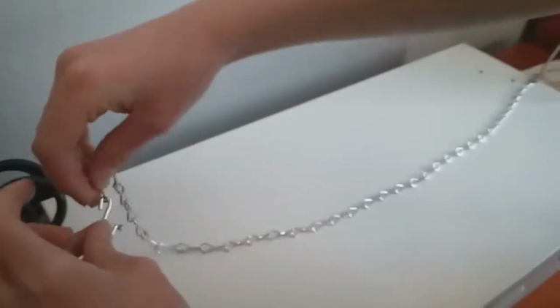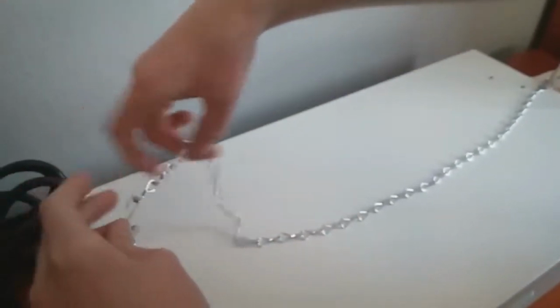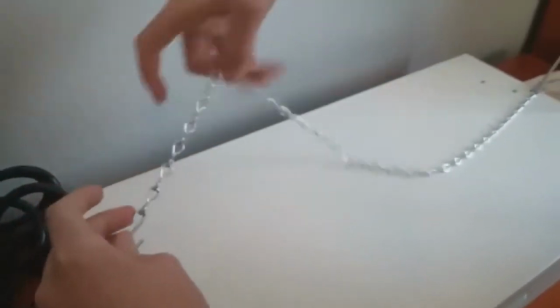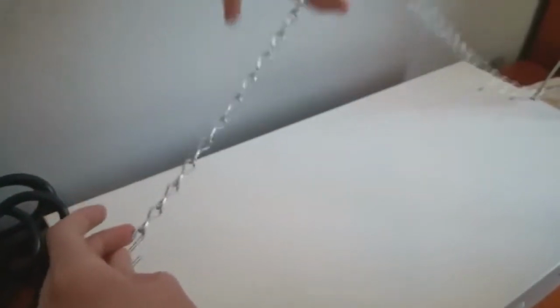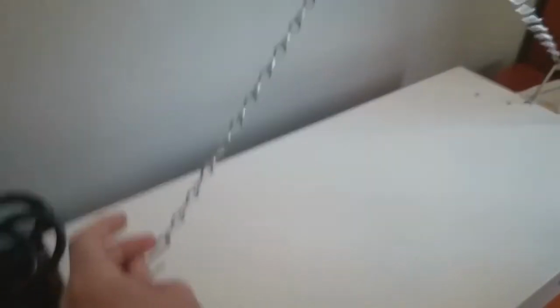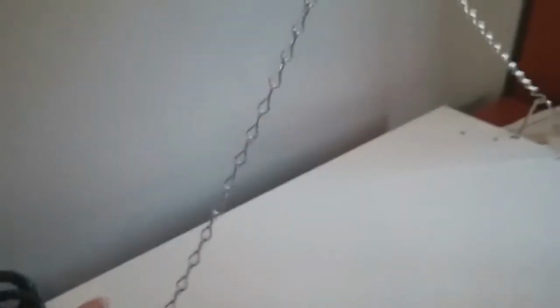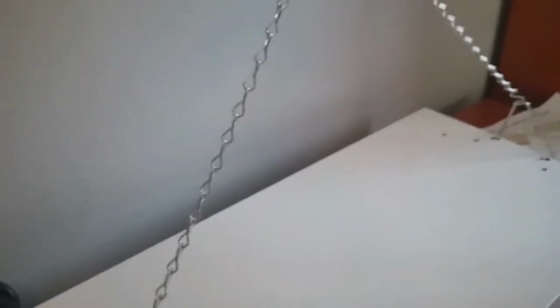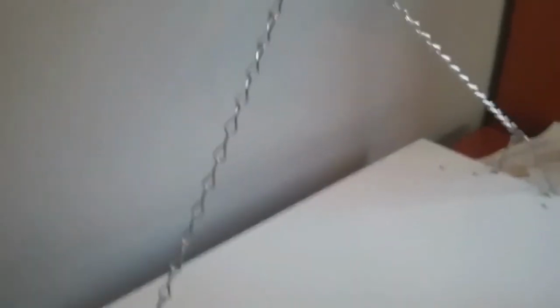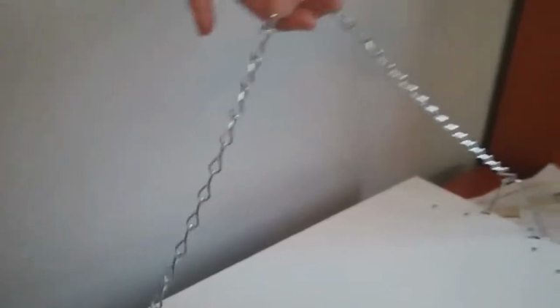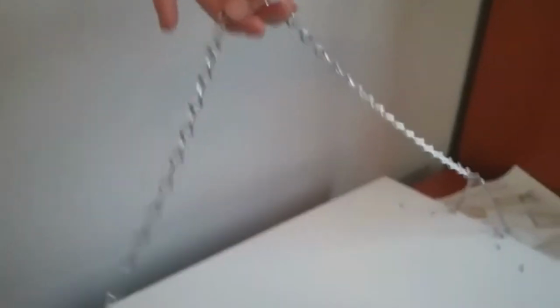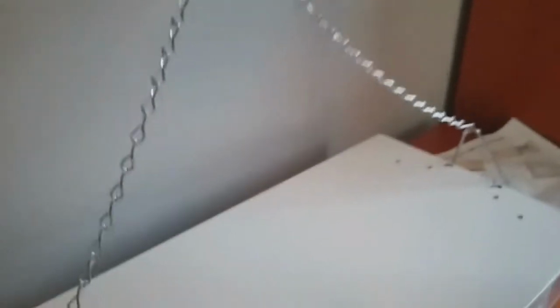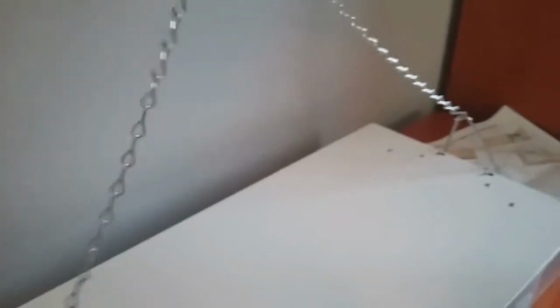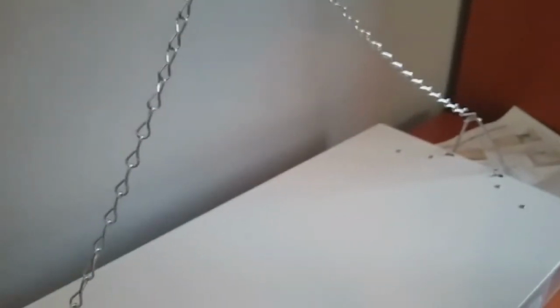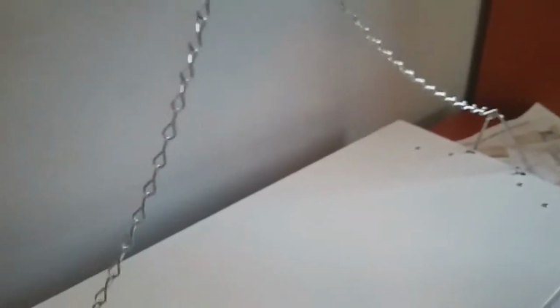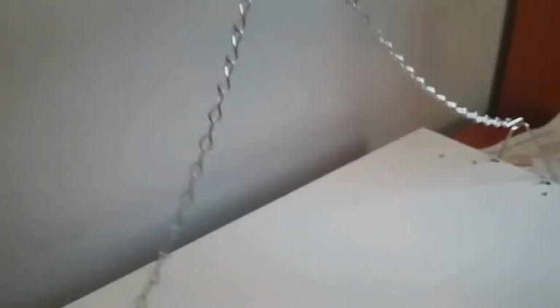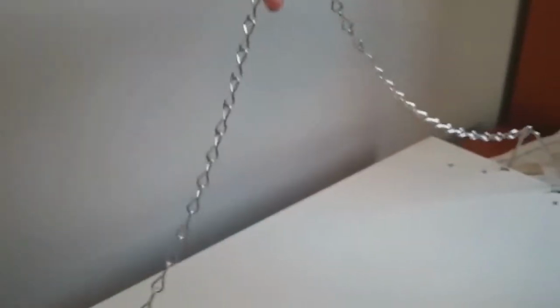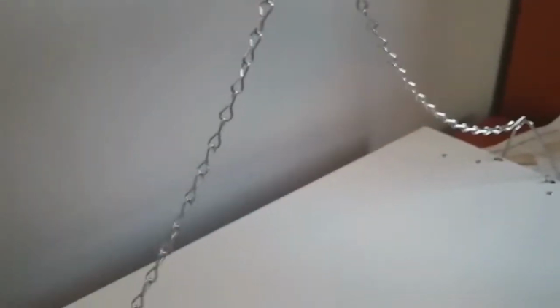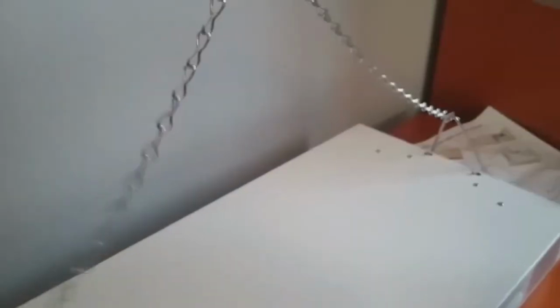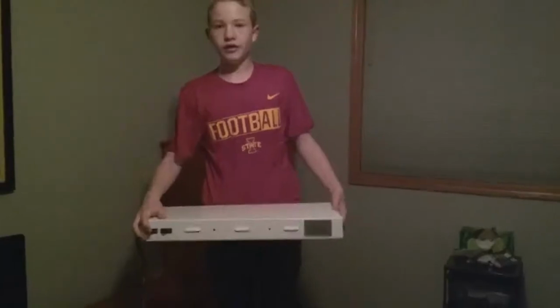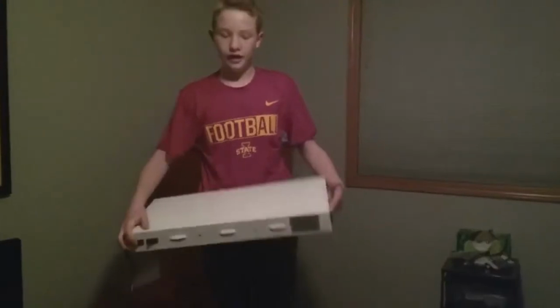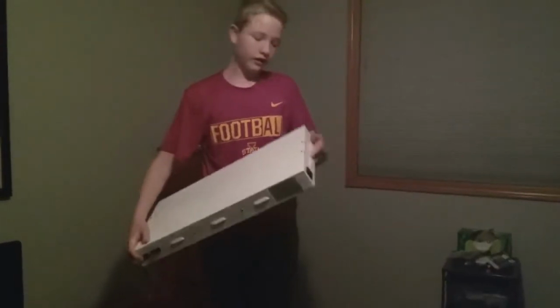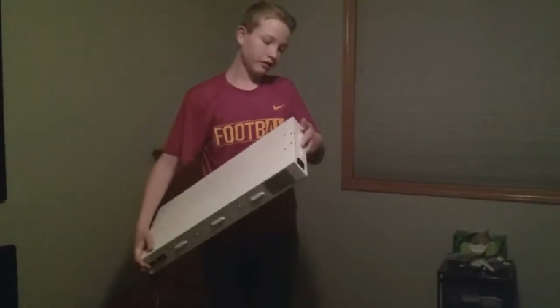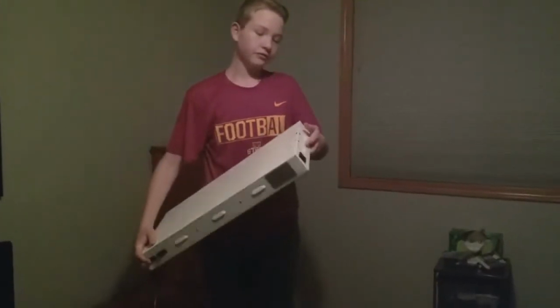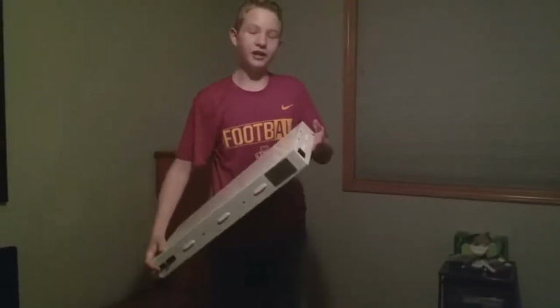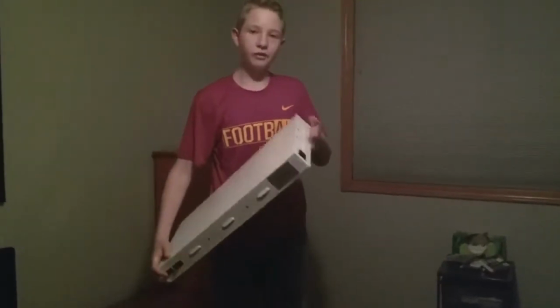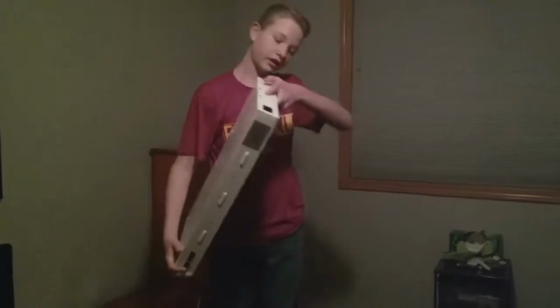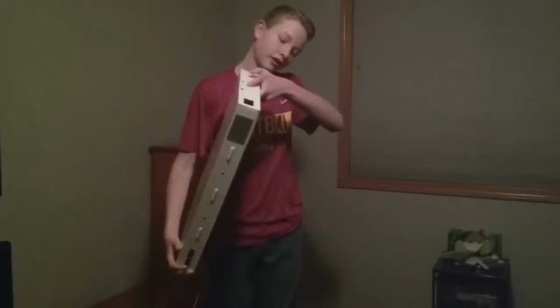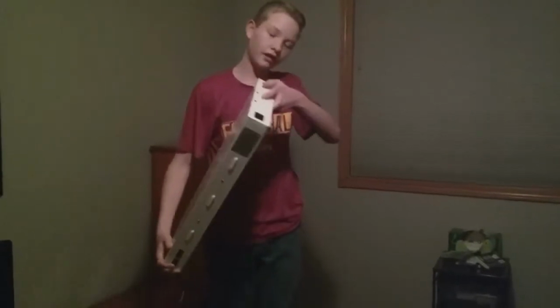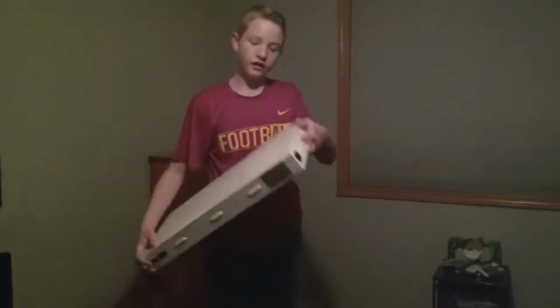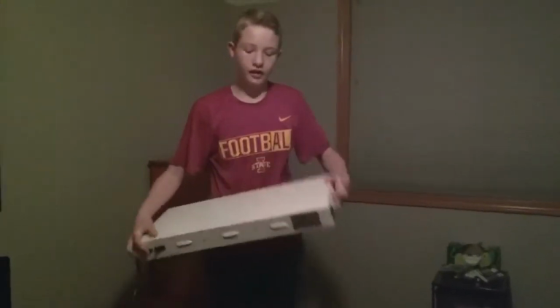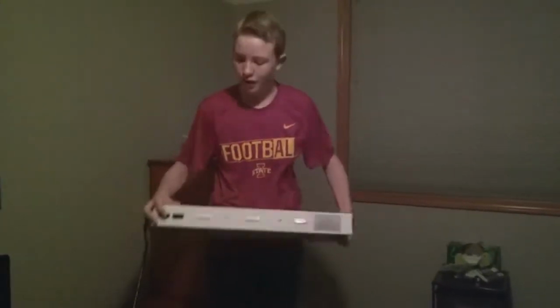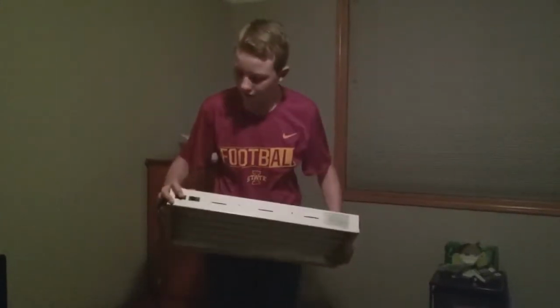And then I'm gonna hang this up in my closet and use it to grow my plants. So right now we're gonna test it and see how bright it is.